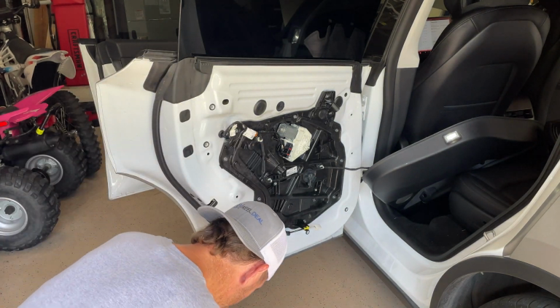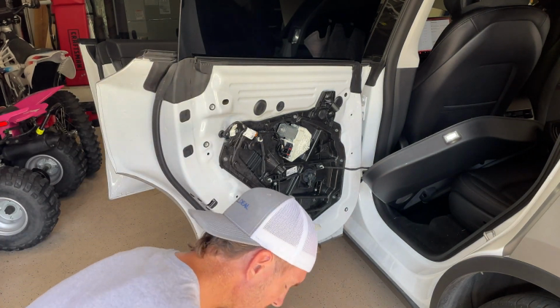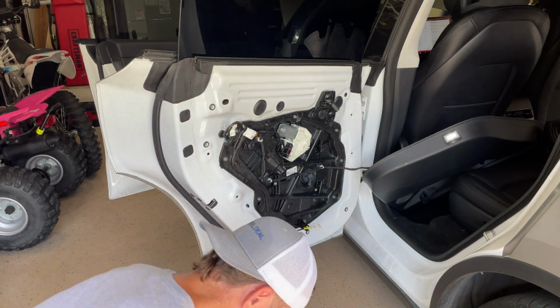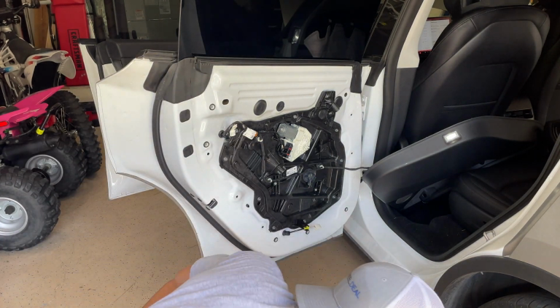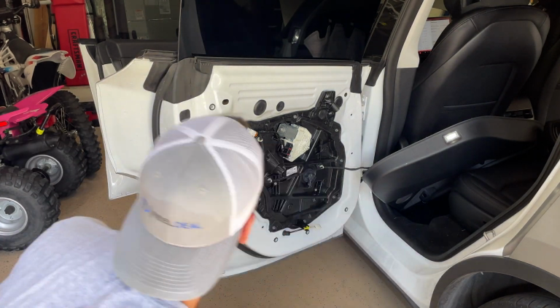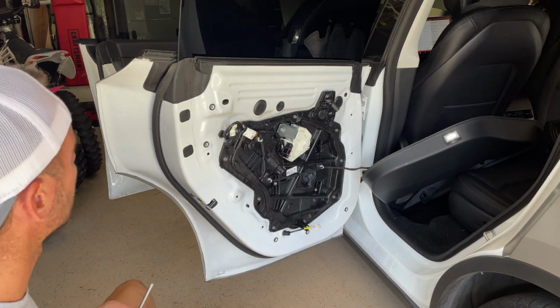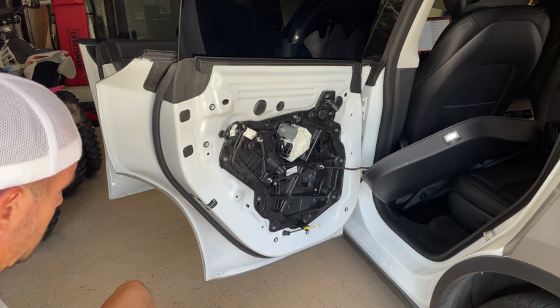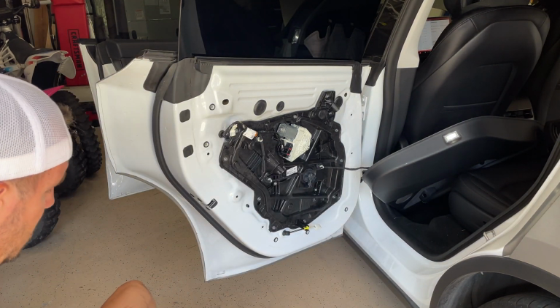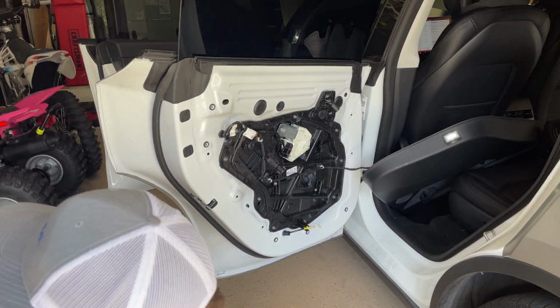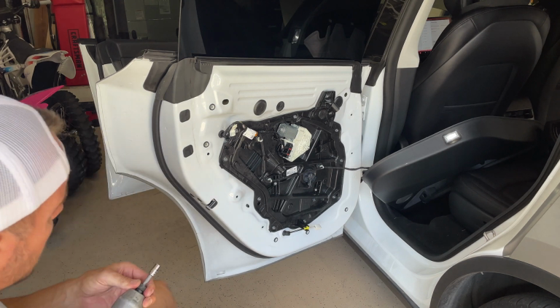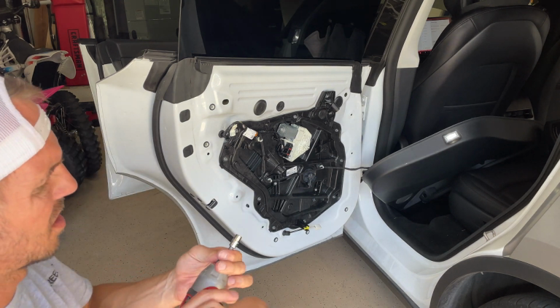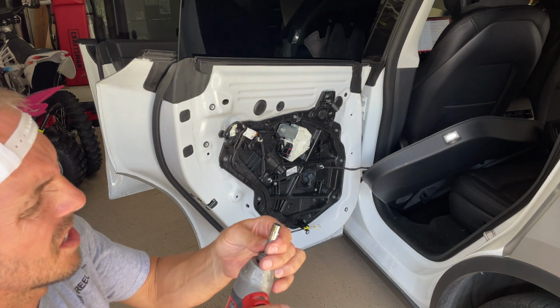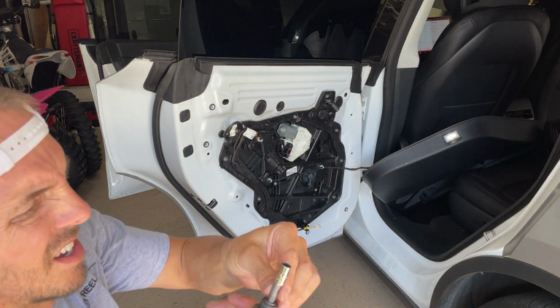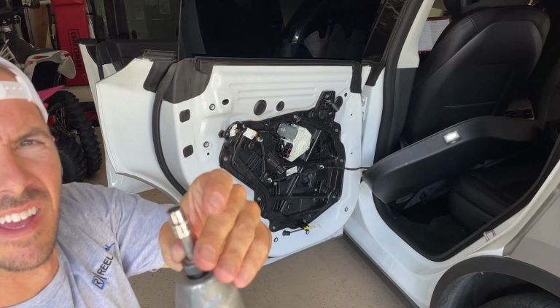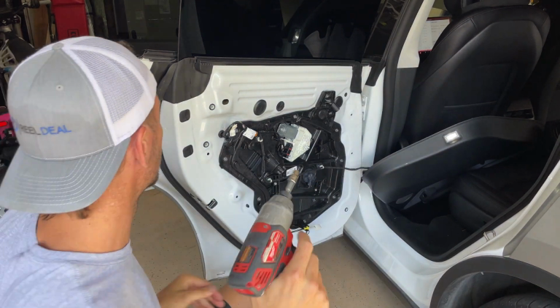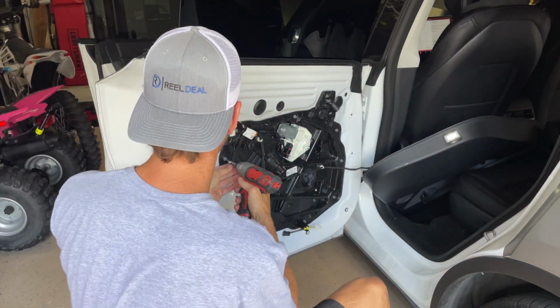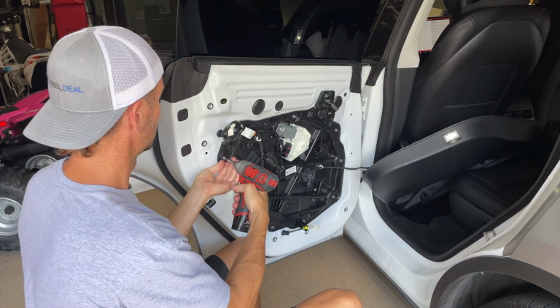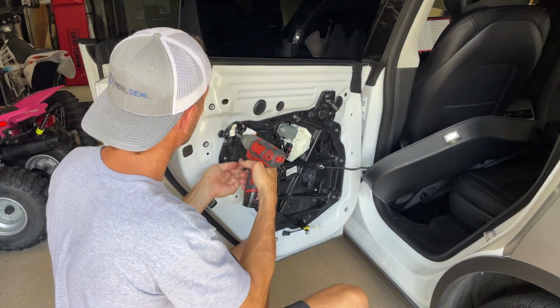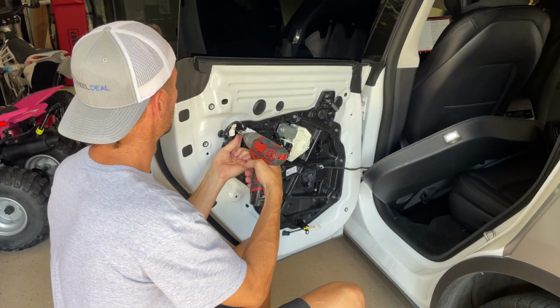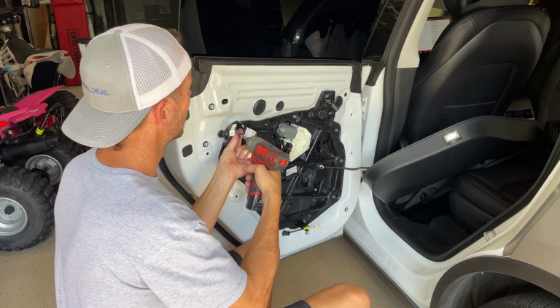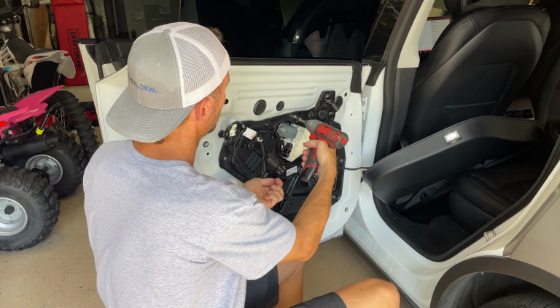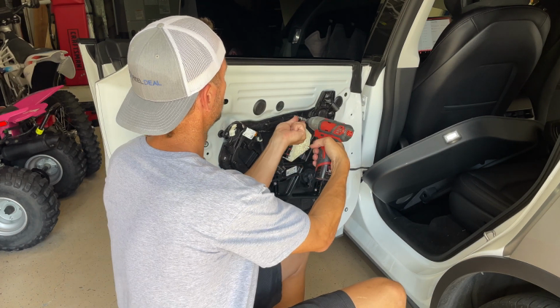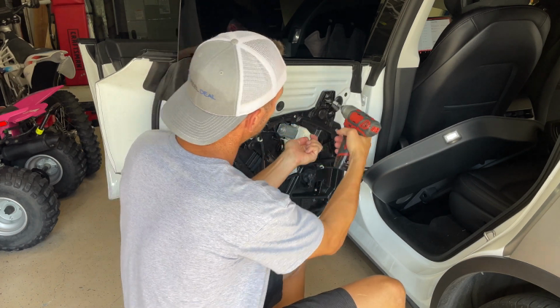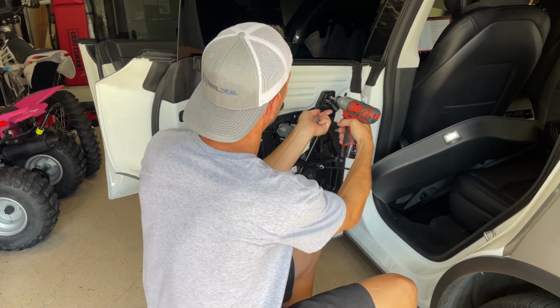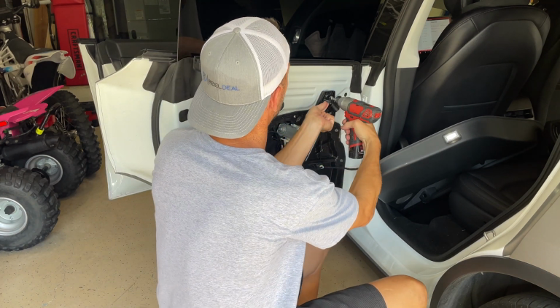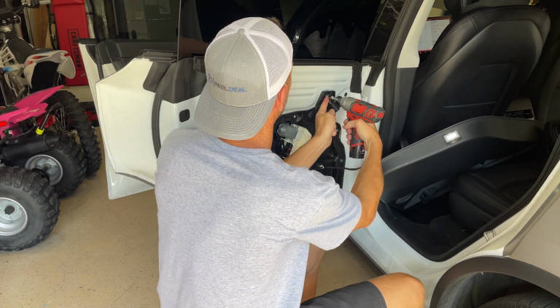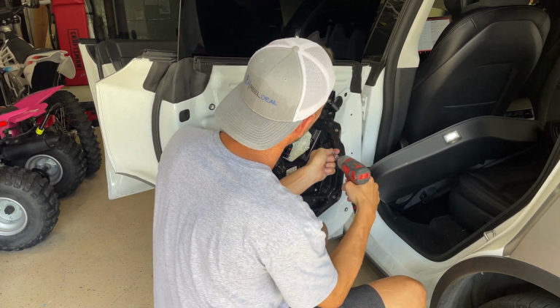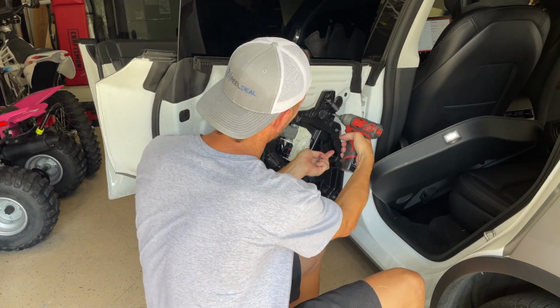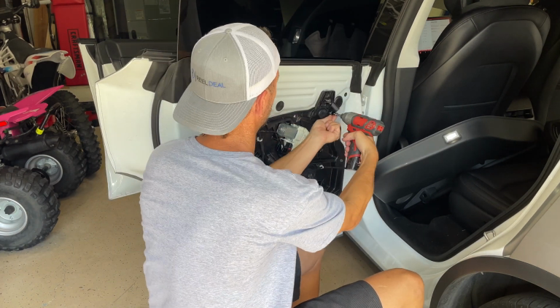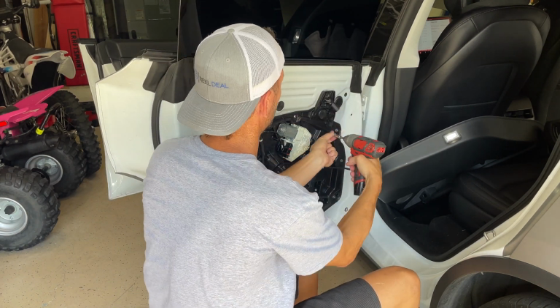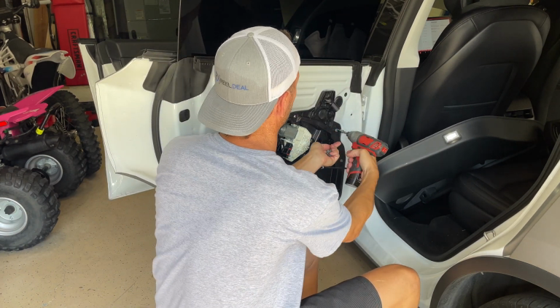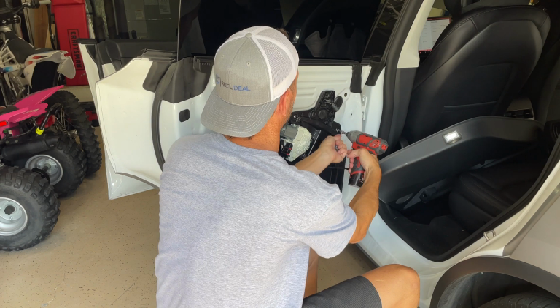The next thing you're going to do is get an 8 millimeter socket and remove the 11 bolts that go around this whole plastic assembly, which Tesla calls the window regulator closeout.